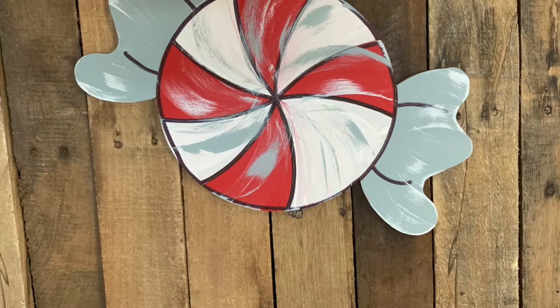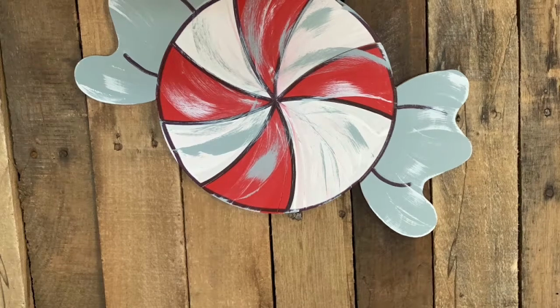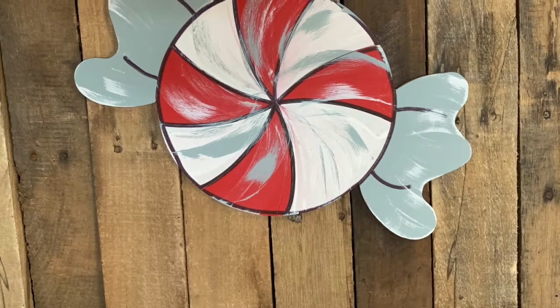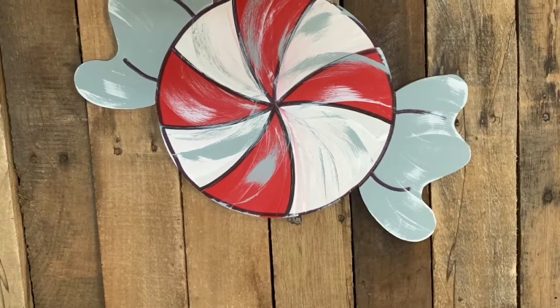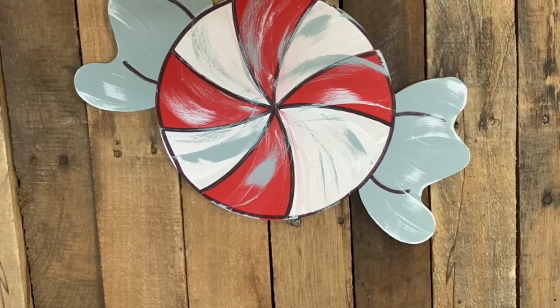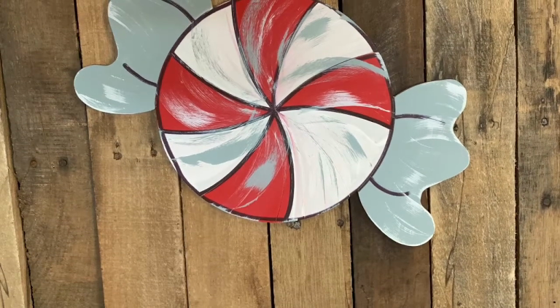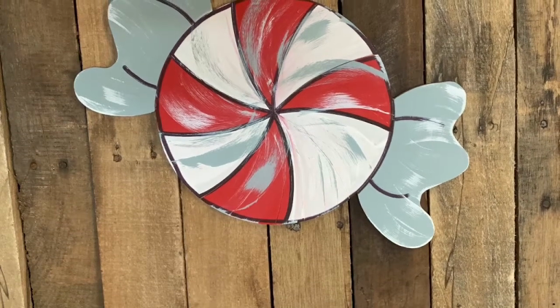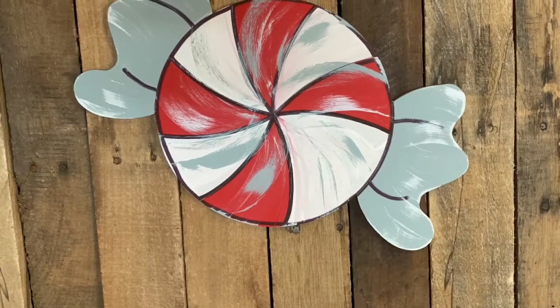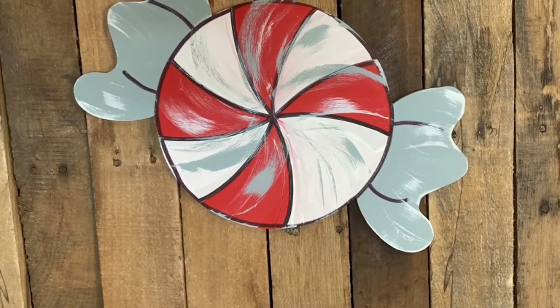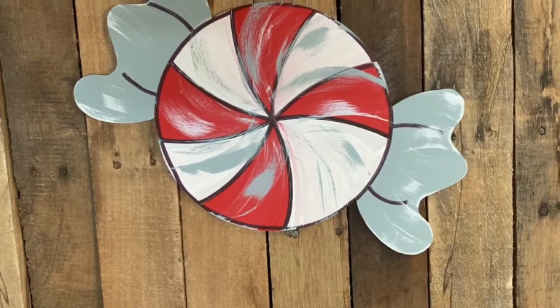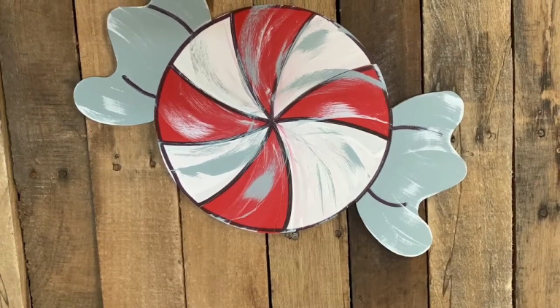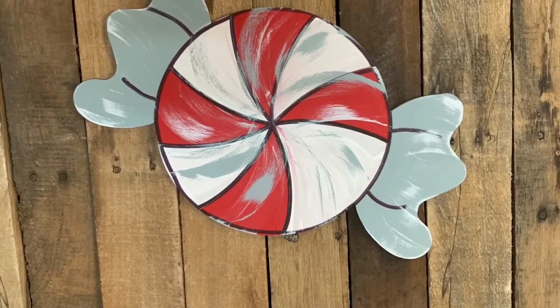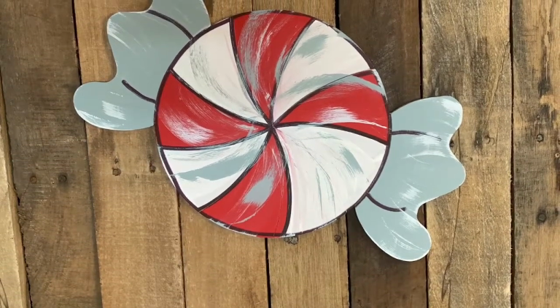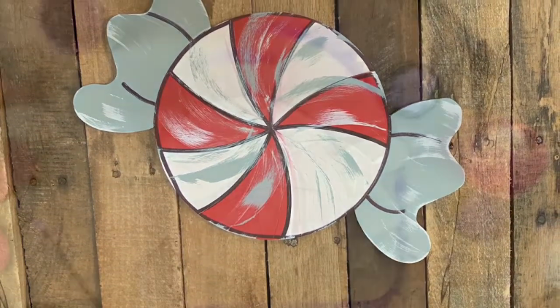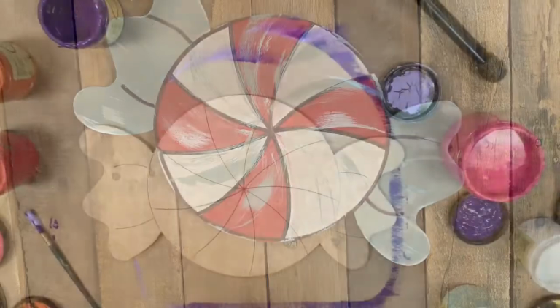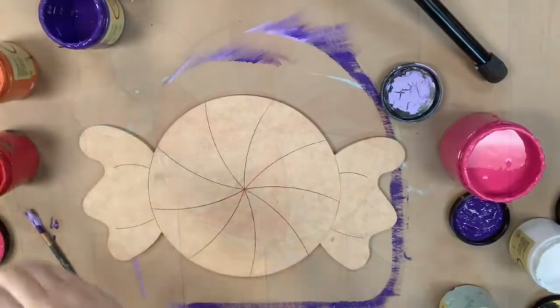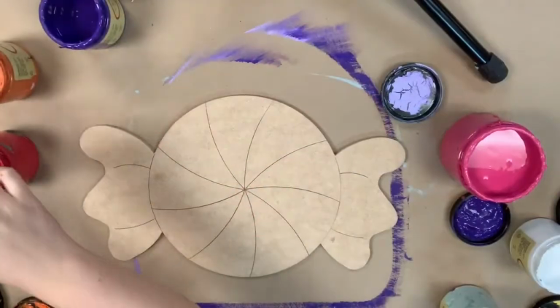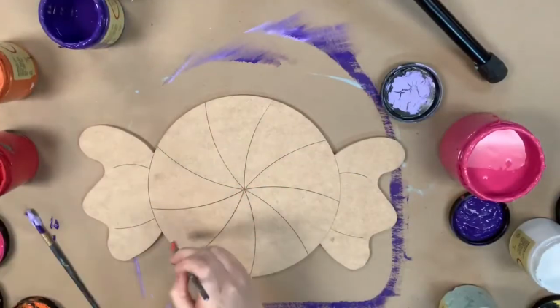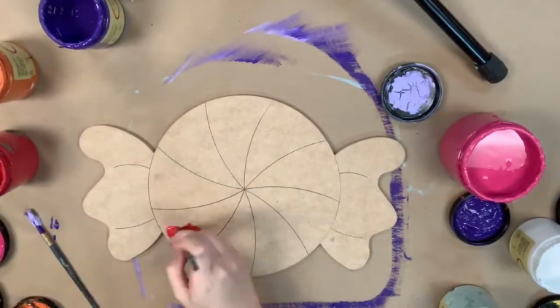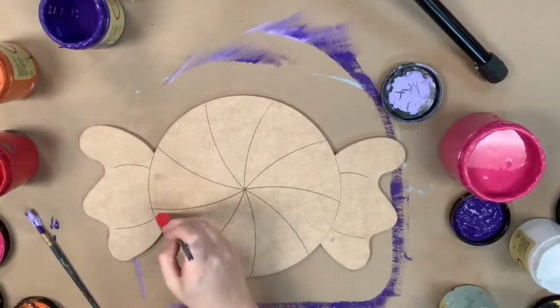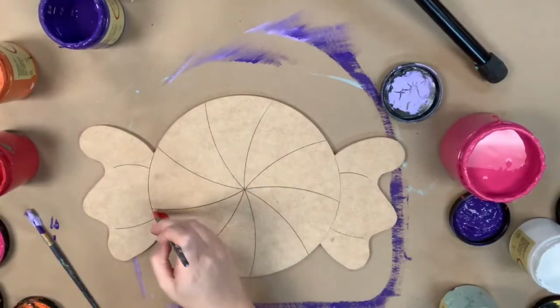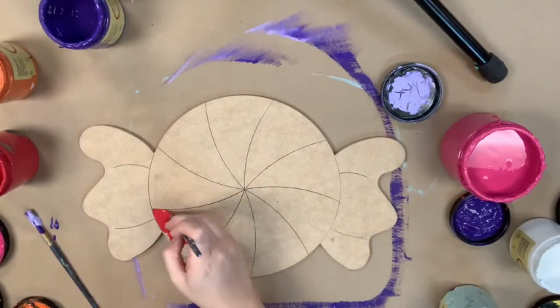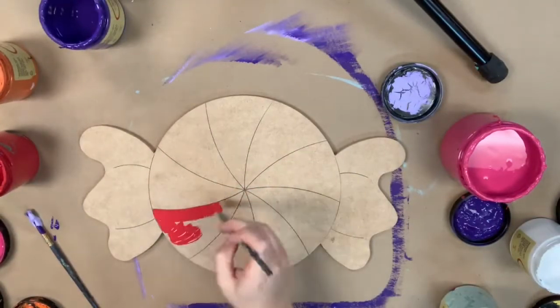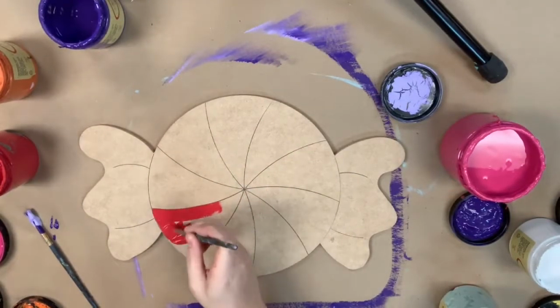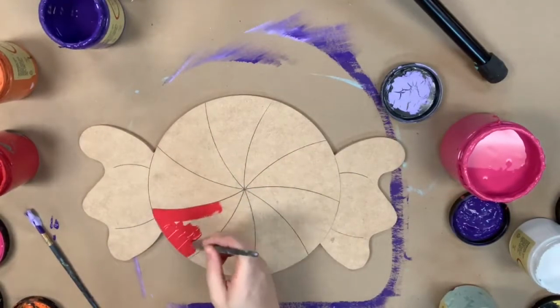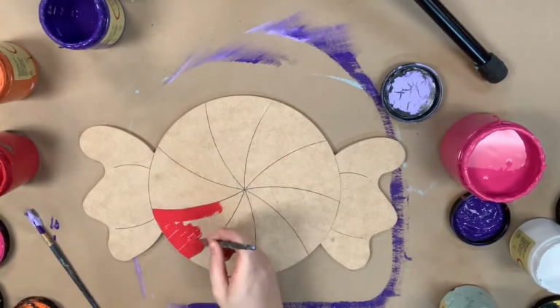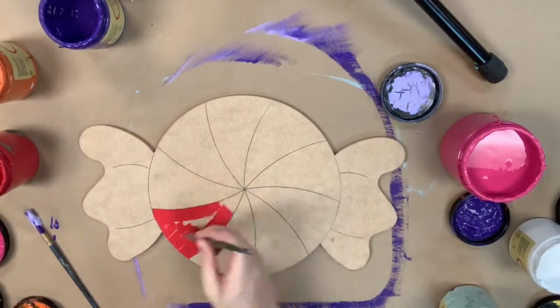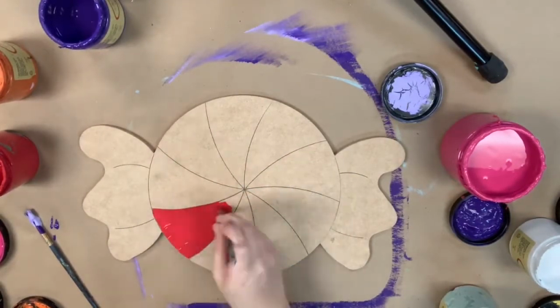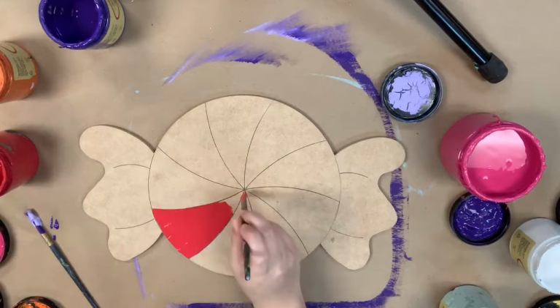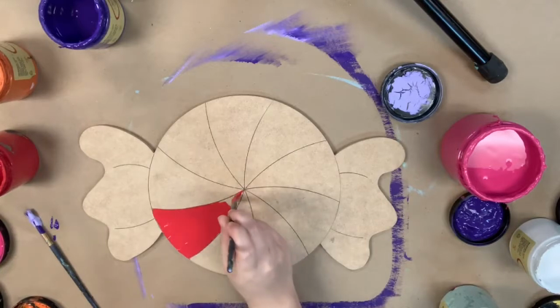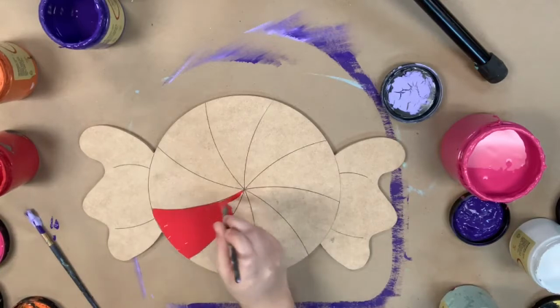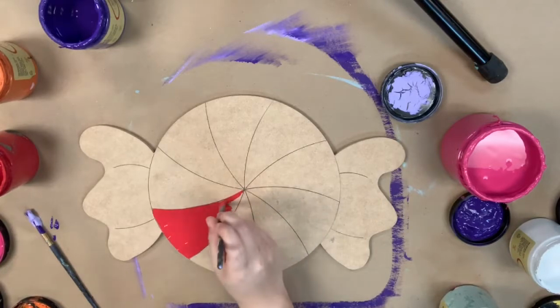Hey guys, it's Scarlett at Buildacross and today I'm going to show you how I paint this Paint By Line Candy. I'm going to go in first with the color Barn Red and I'm going to paint every other section in this color.